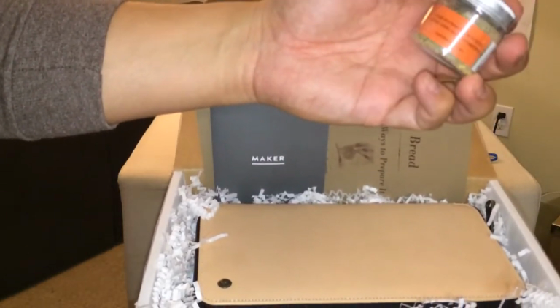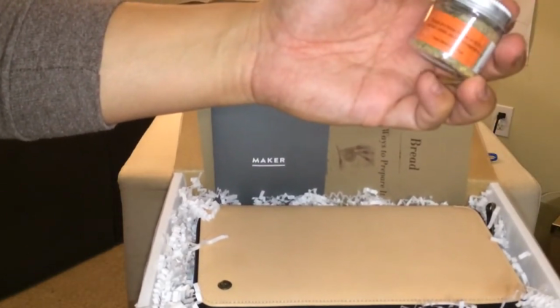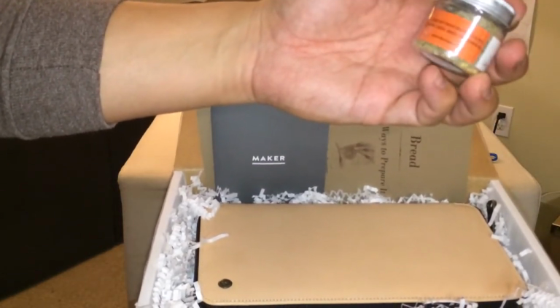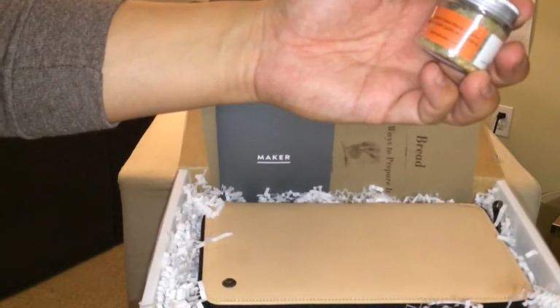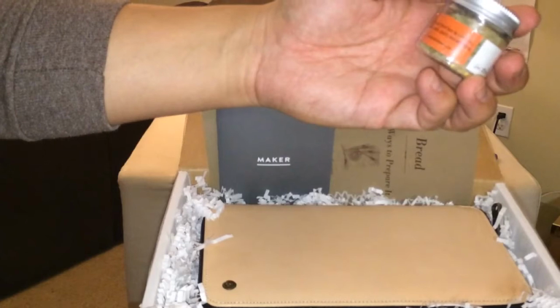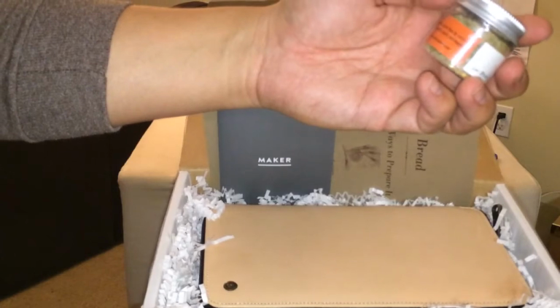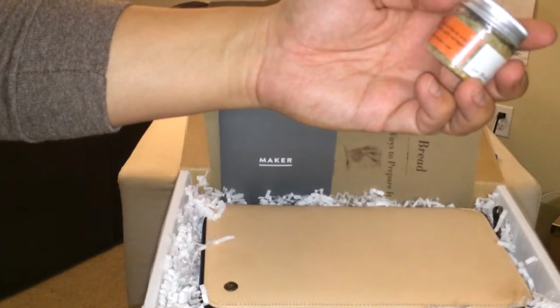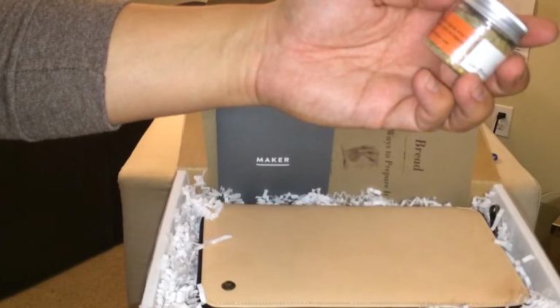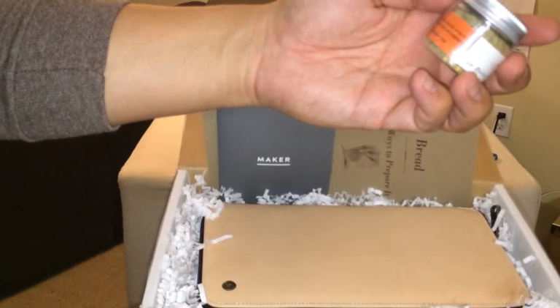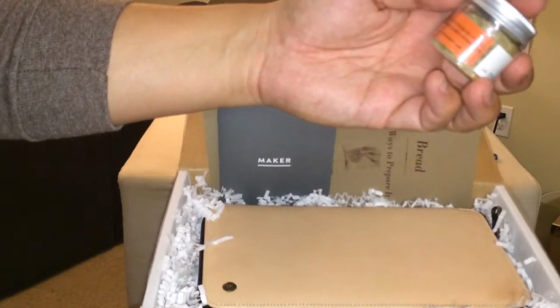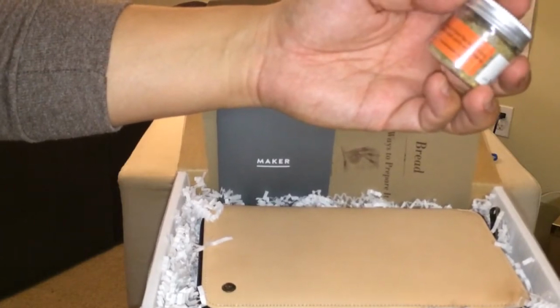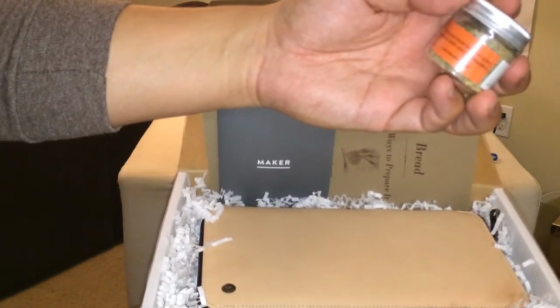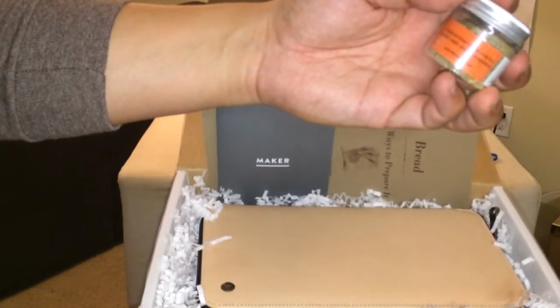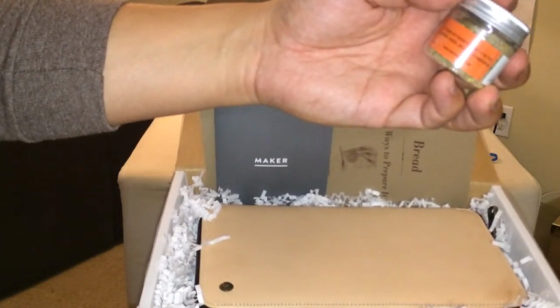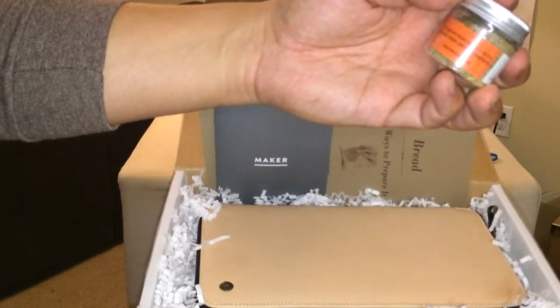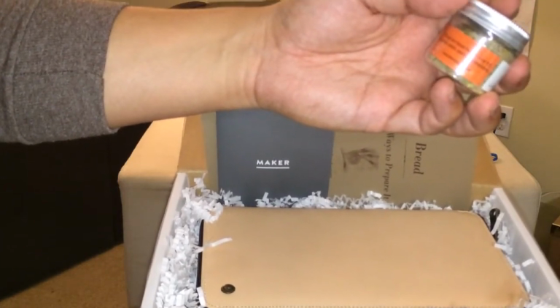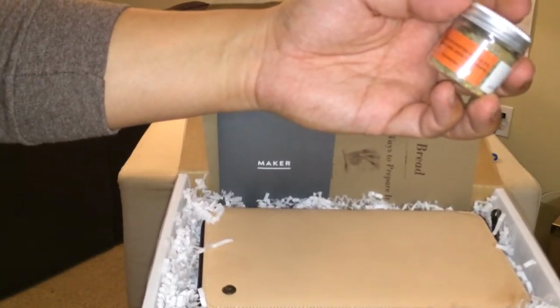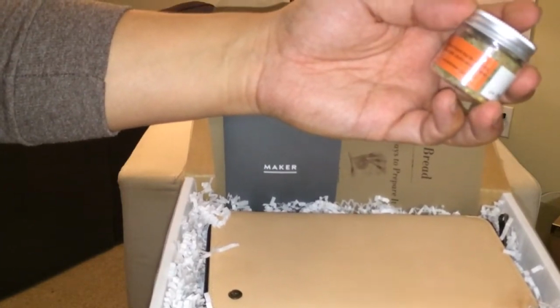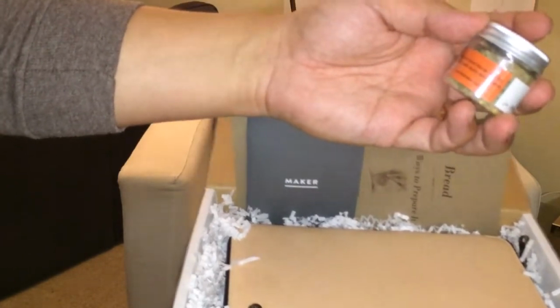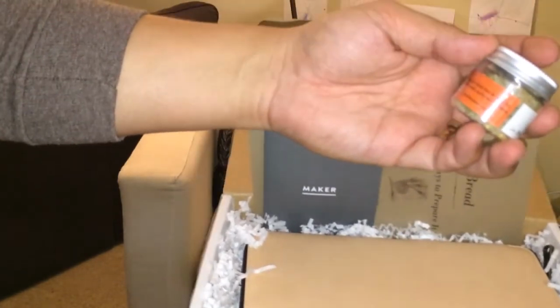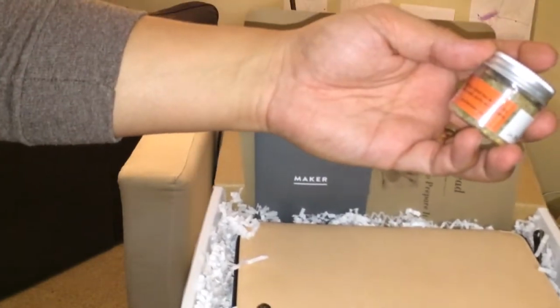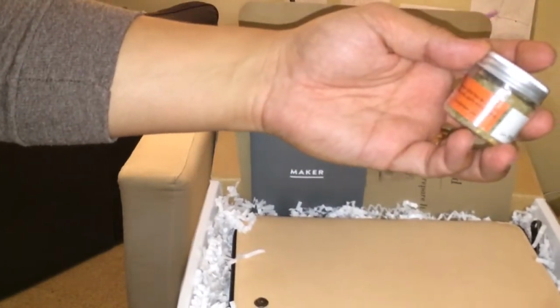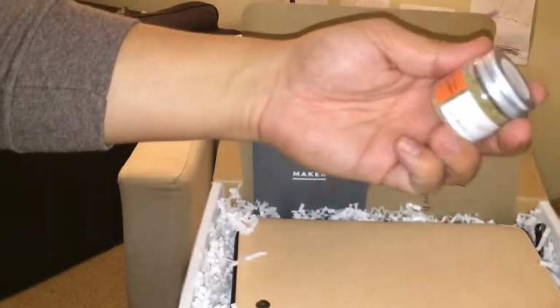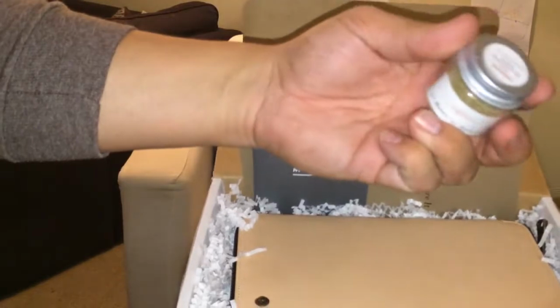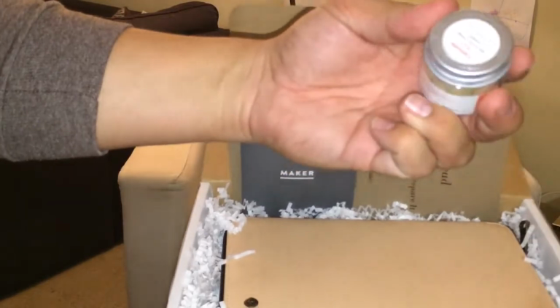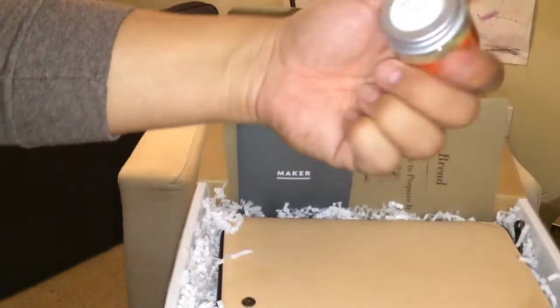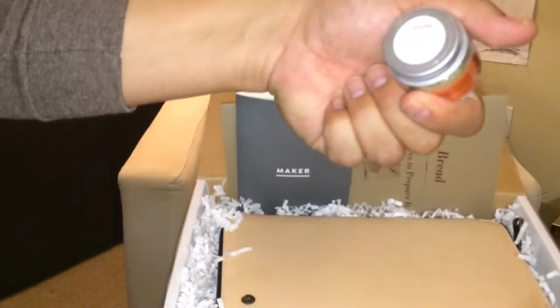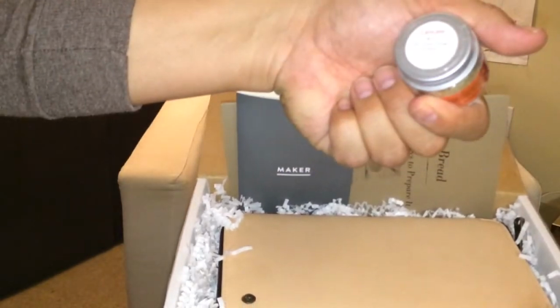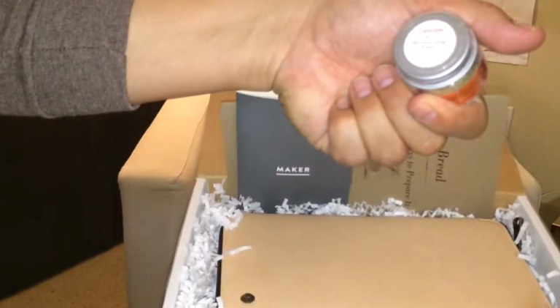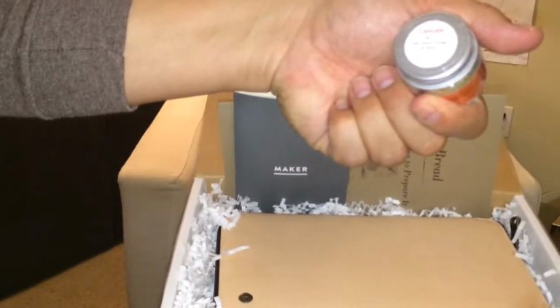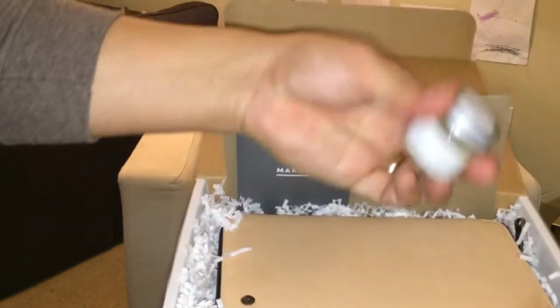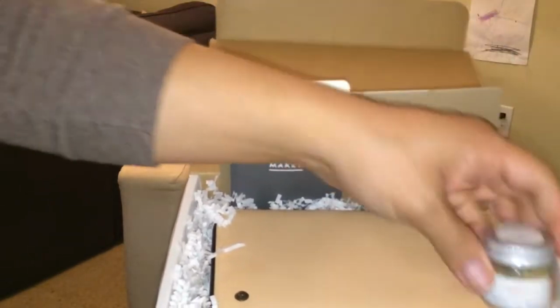This is orange and fennel, fleur de sel, for fish, seafood, salads, poultry, and vegetables. Those are spices.